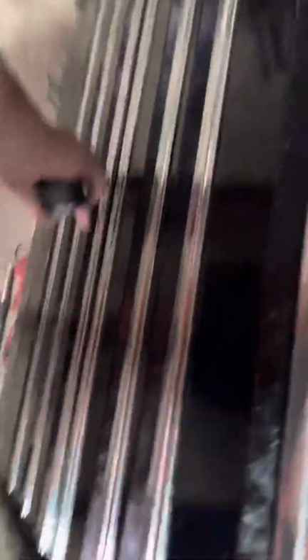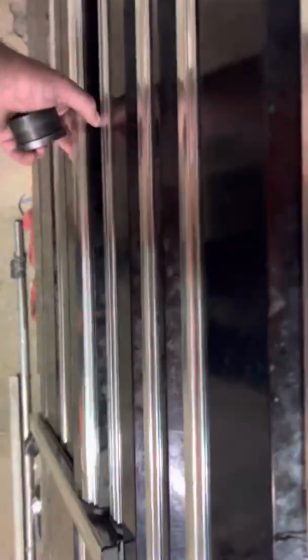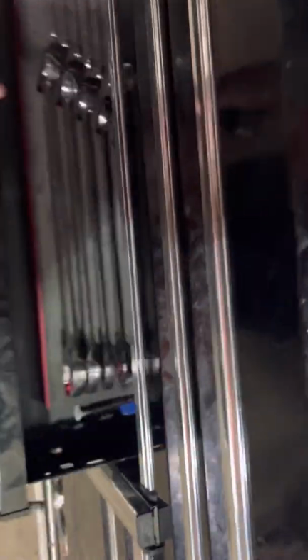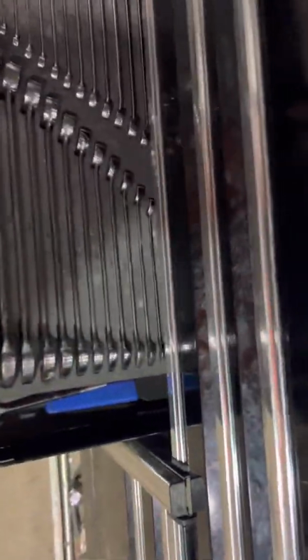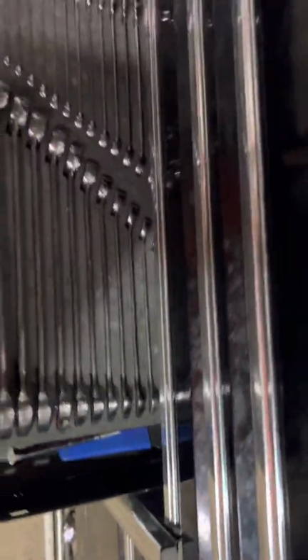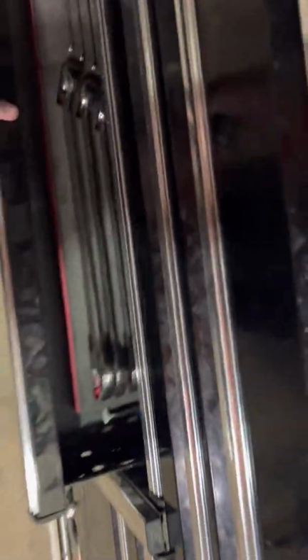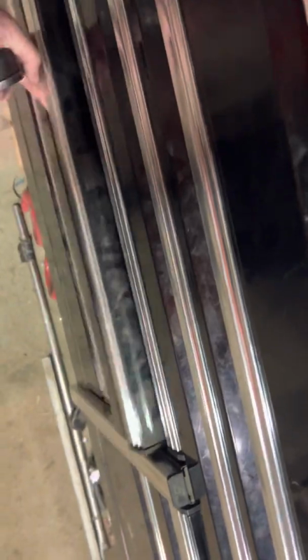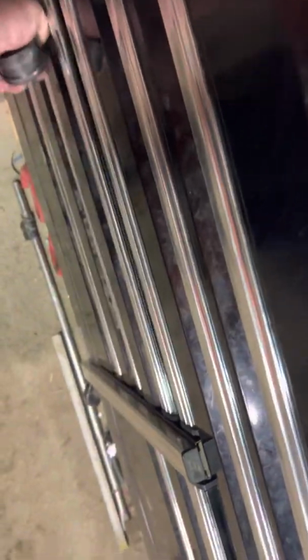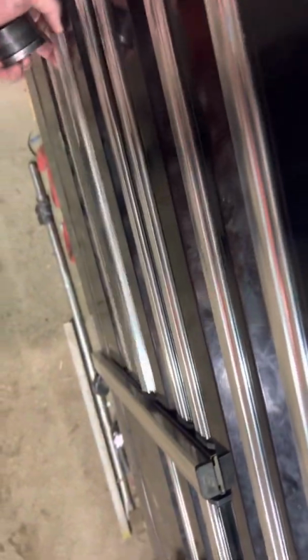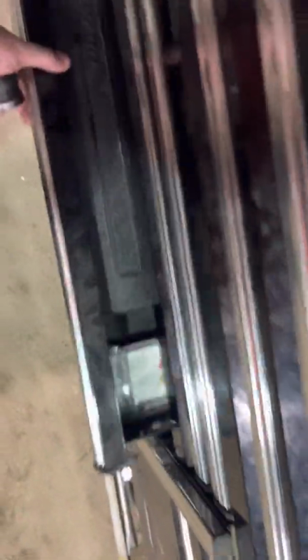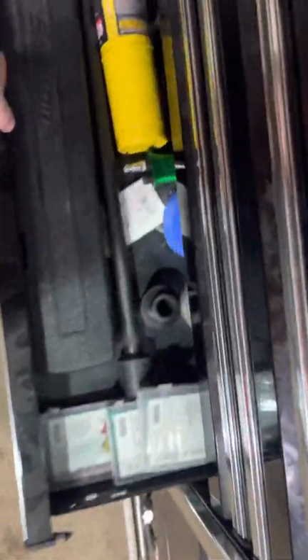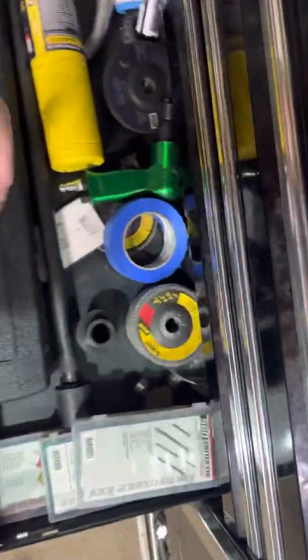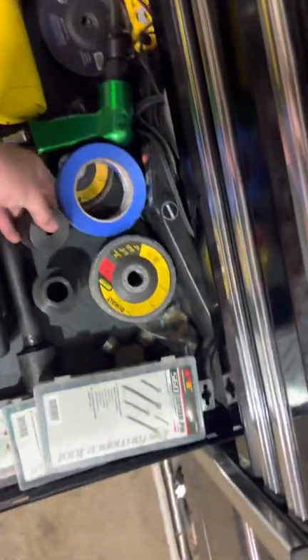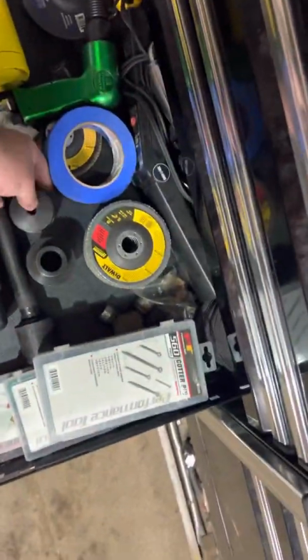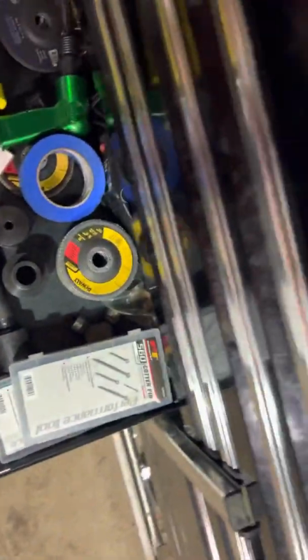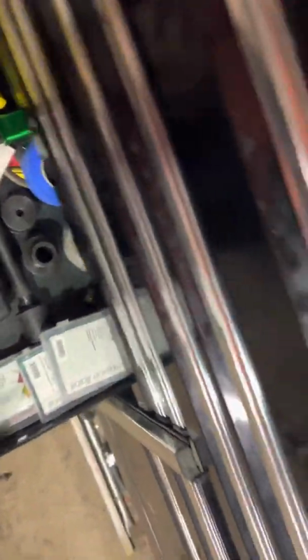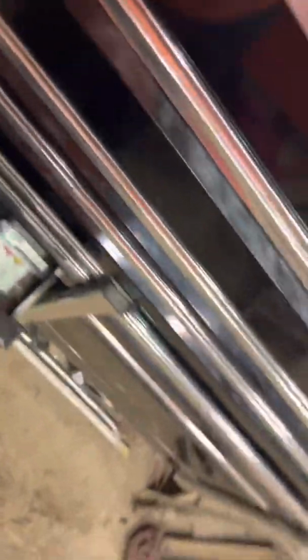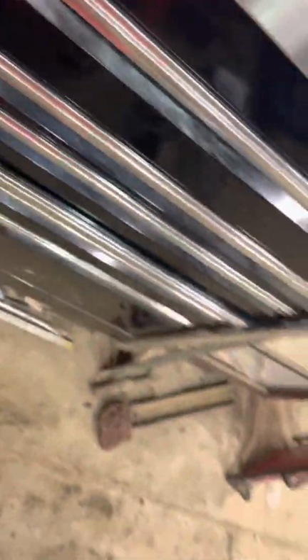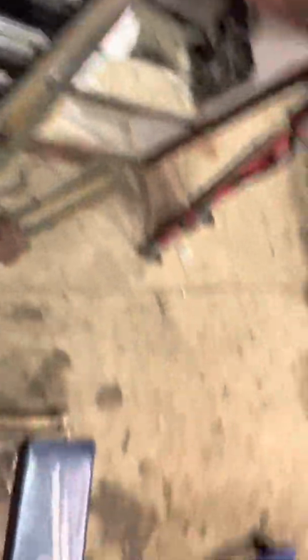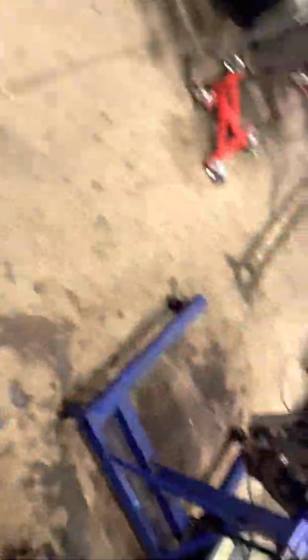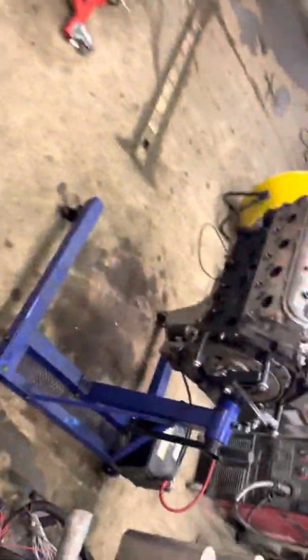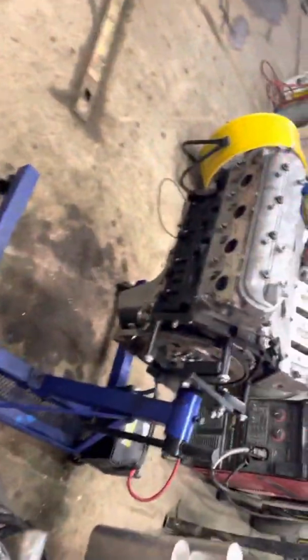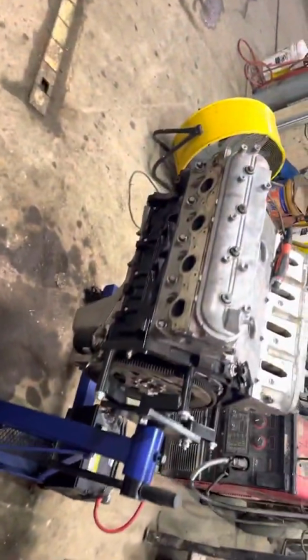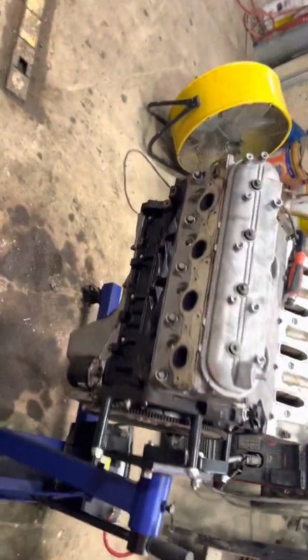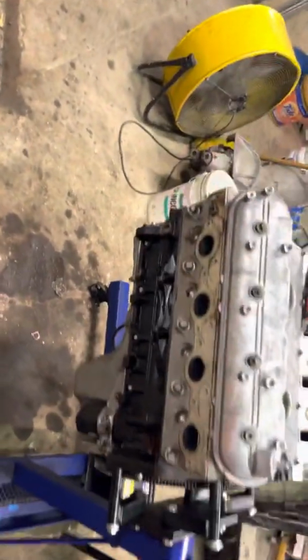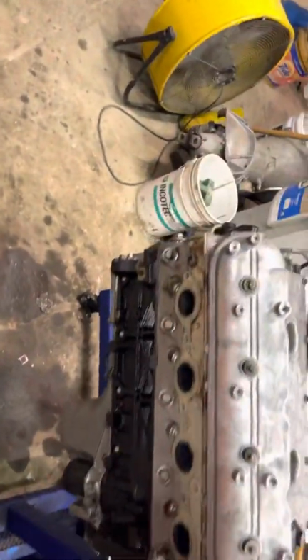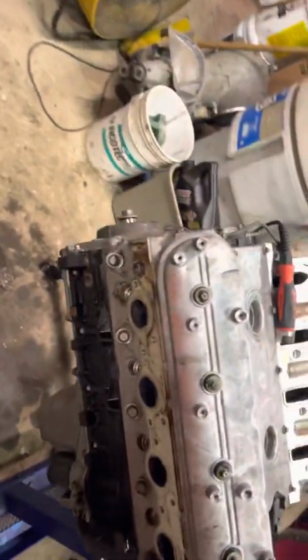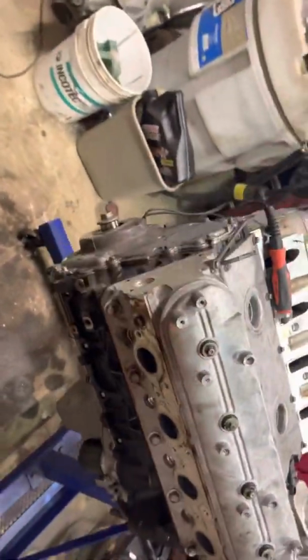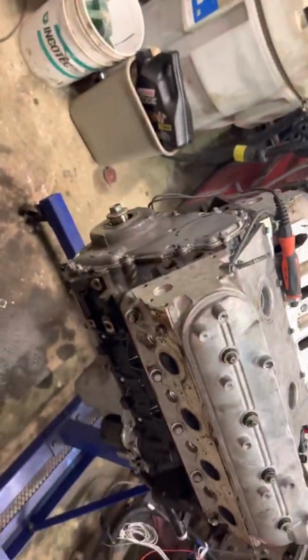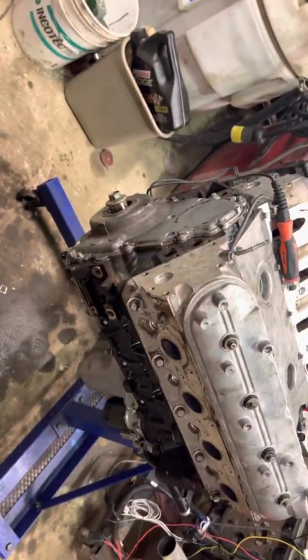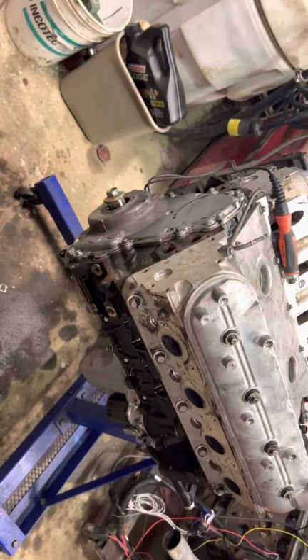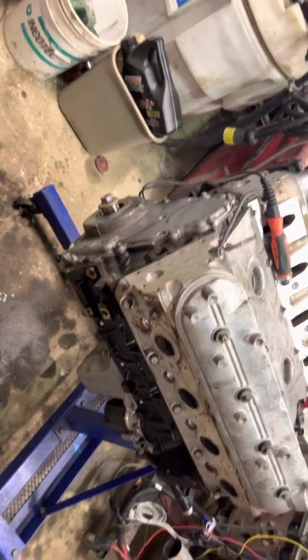It can be done, it is possible, but it was not the funnest thing to do. This is a 6.0 that I'm putting back together.